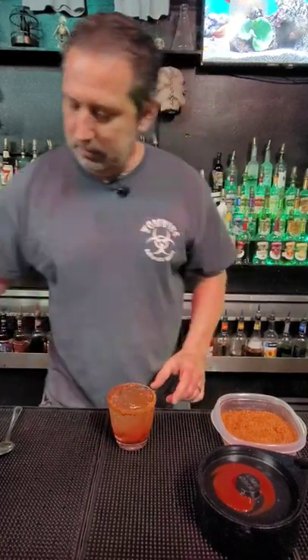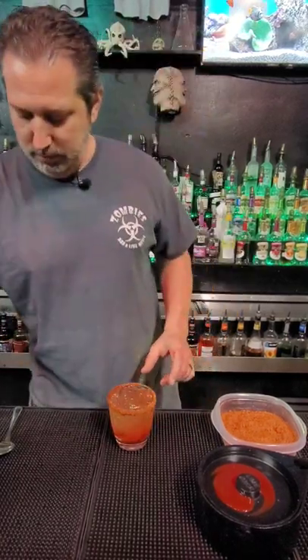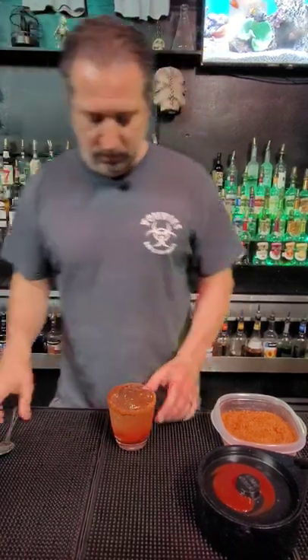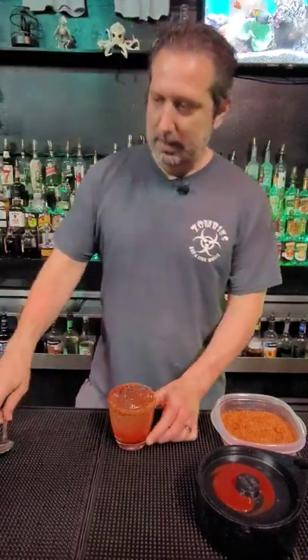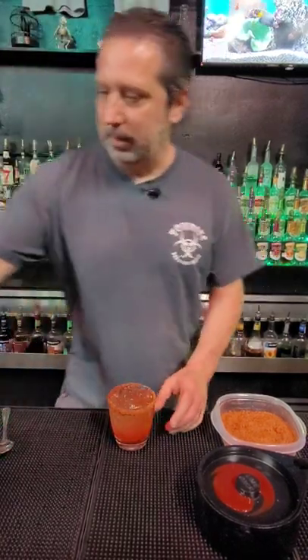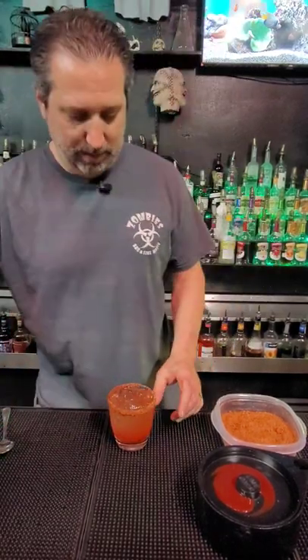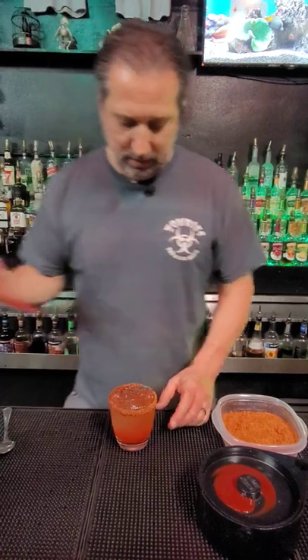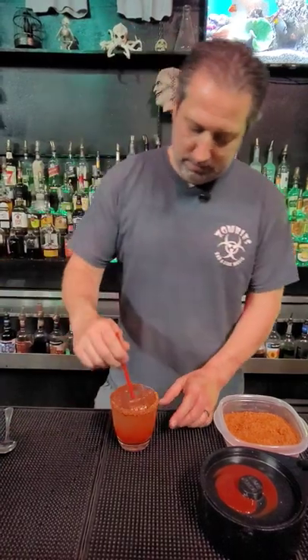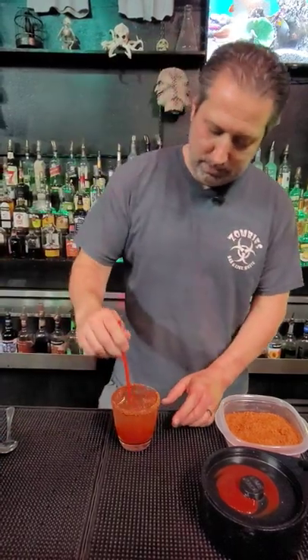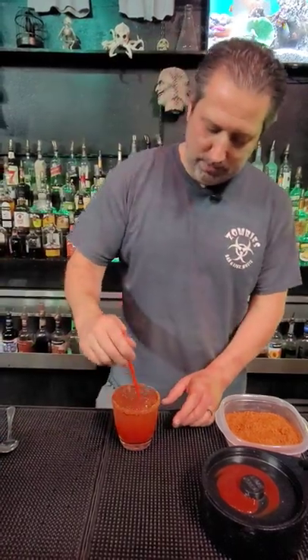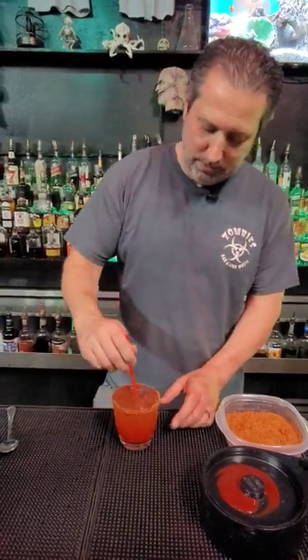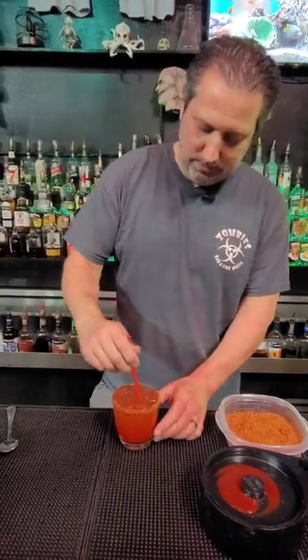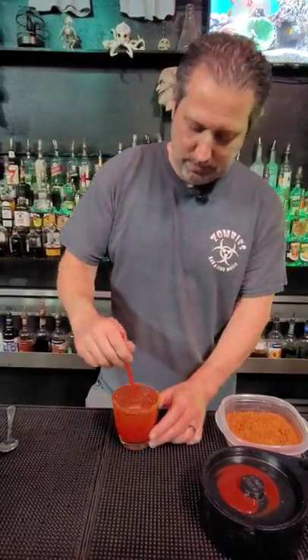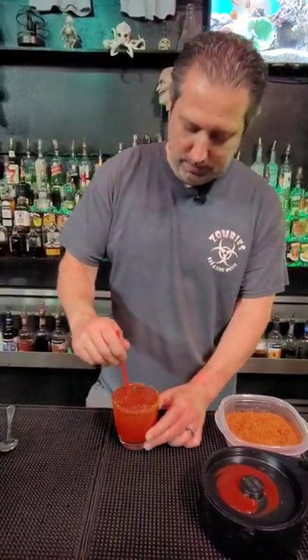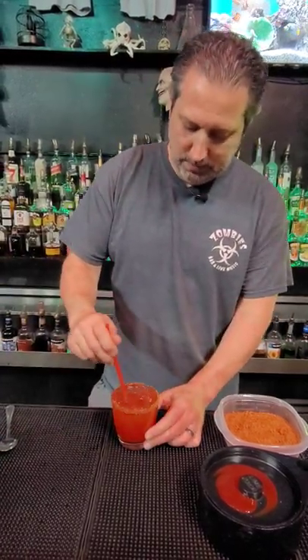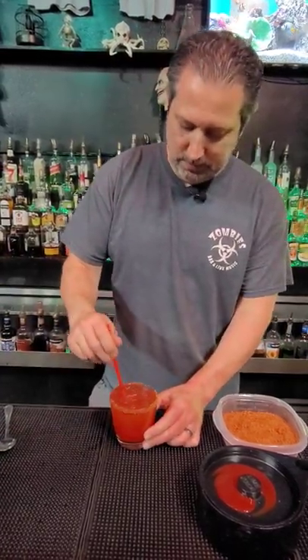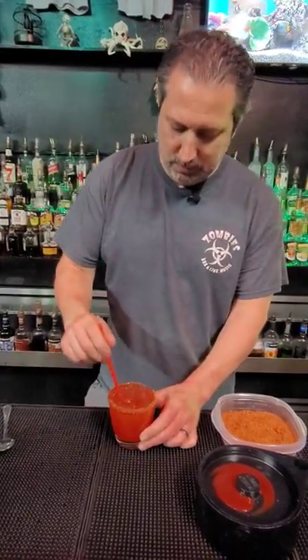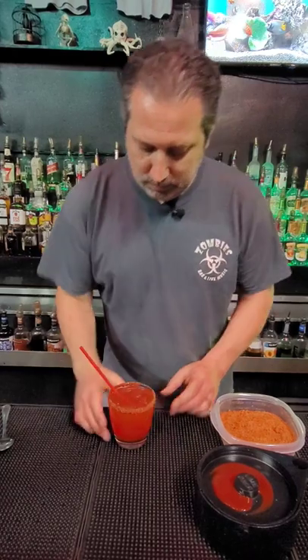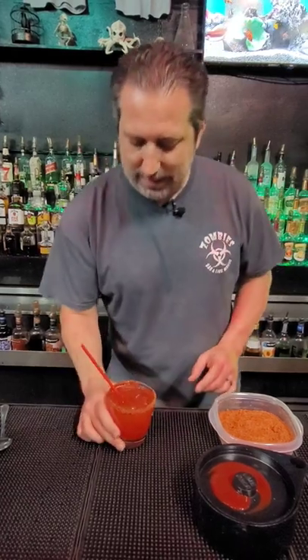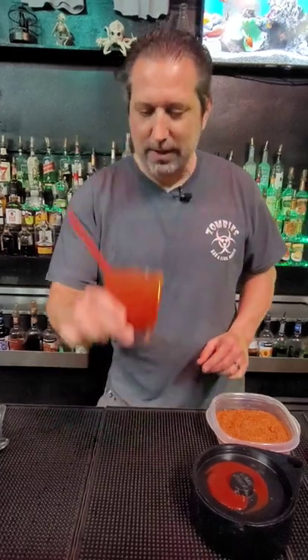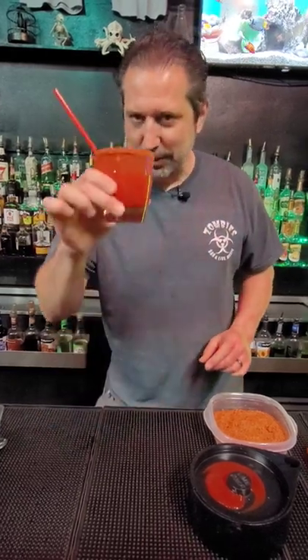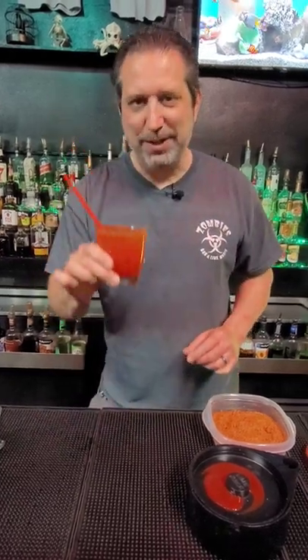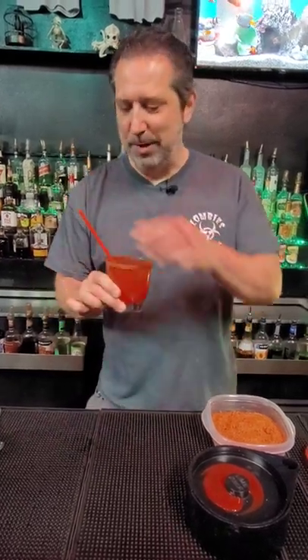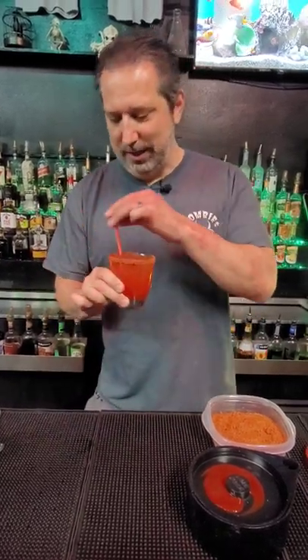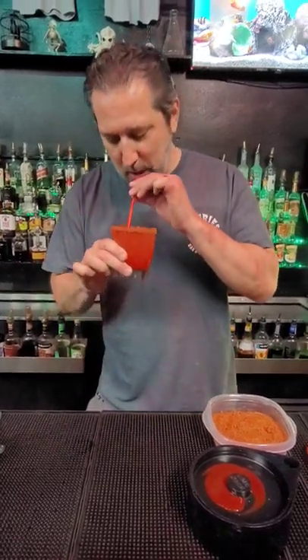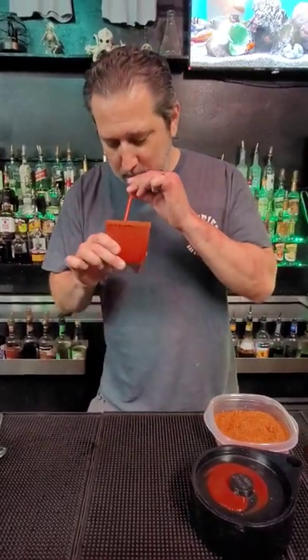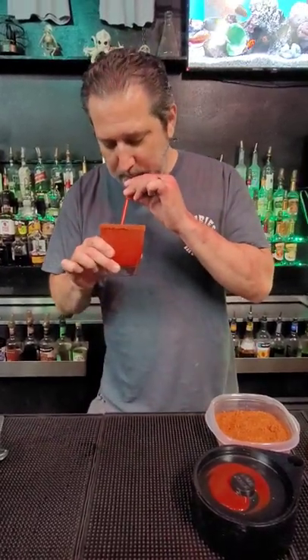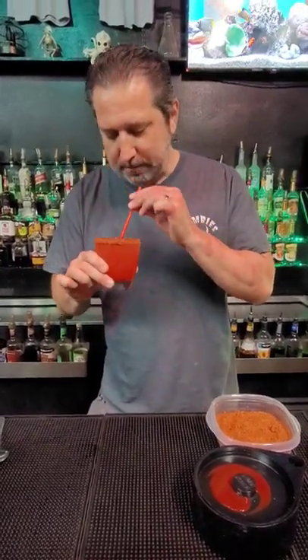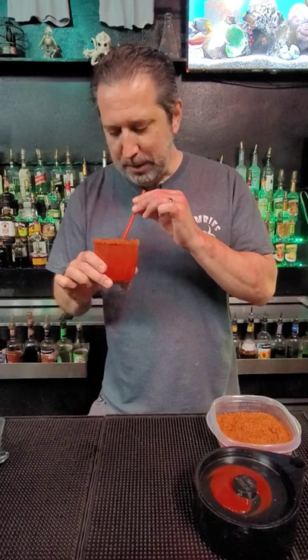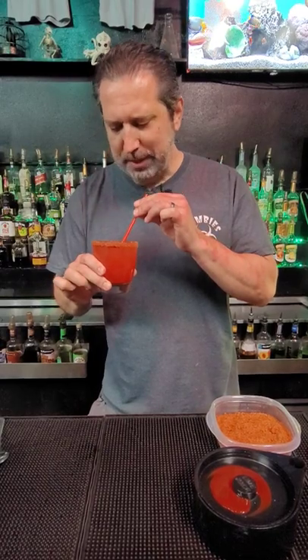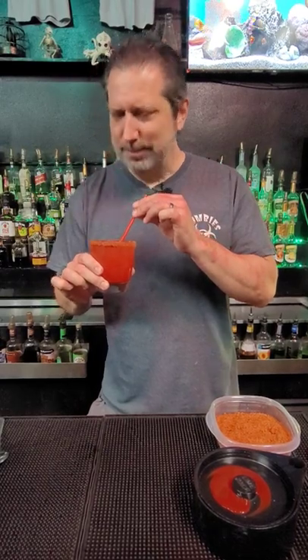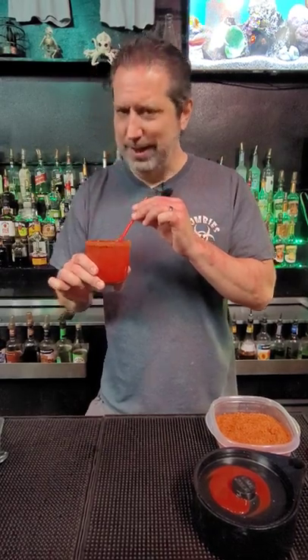Ooh, and we're gonna grab our straw, mix that around real good. Ooh guys, spicy cucumber drink. Yeah.